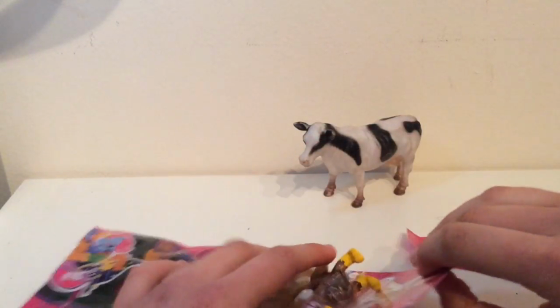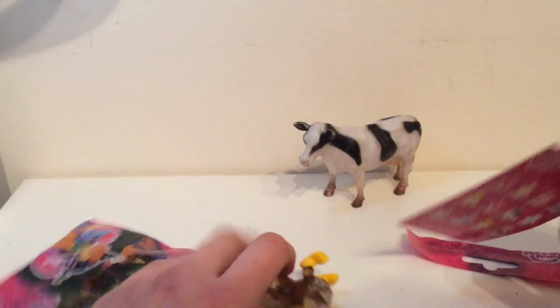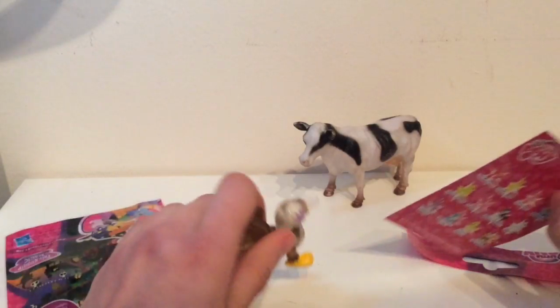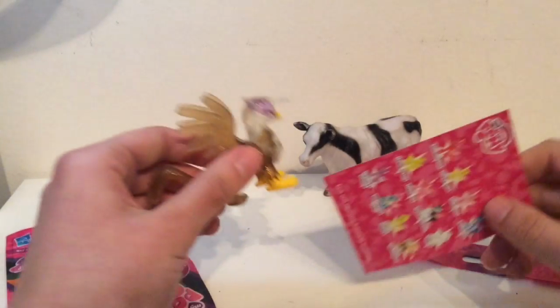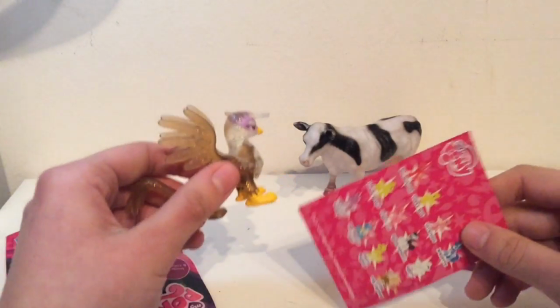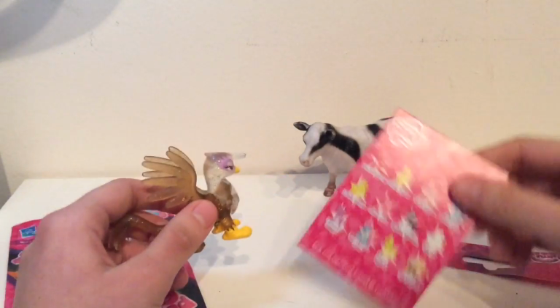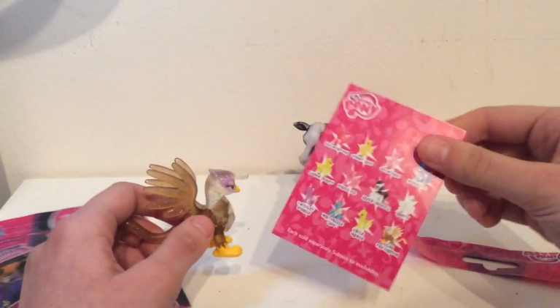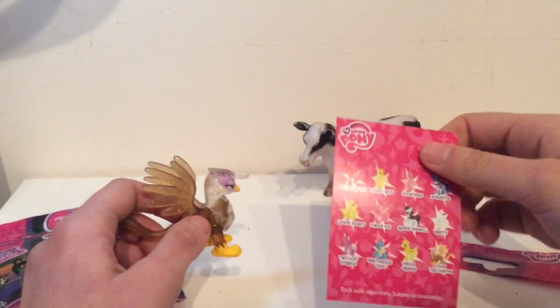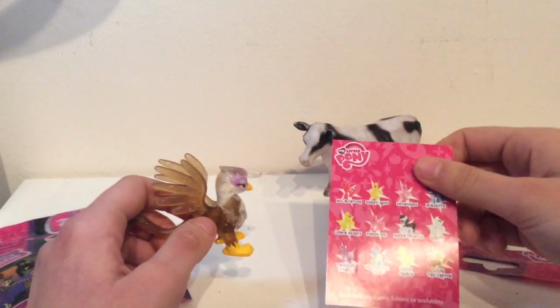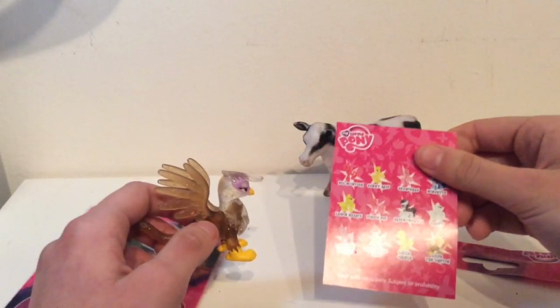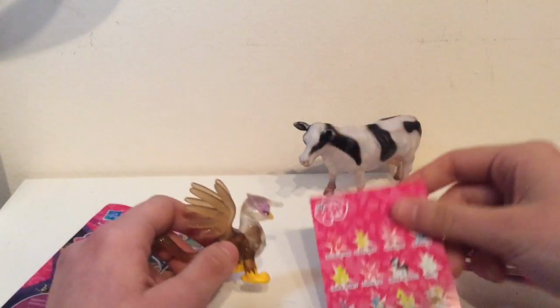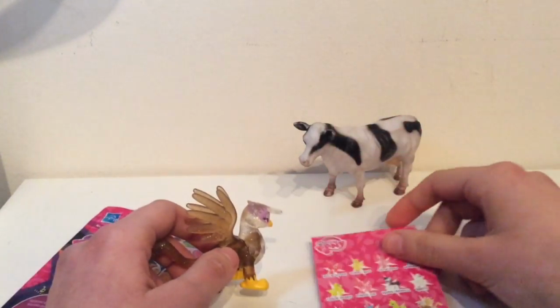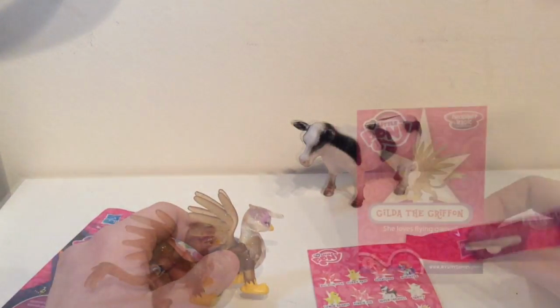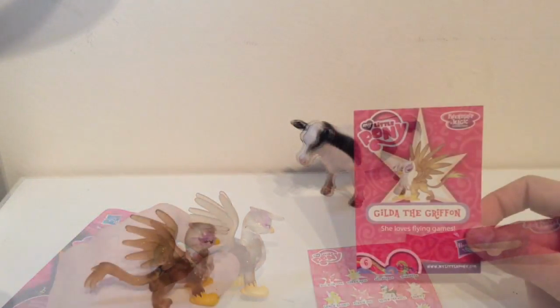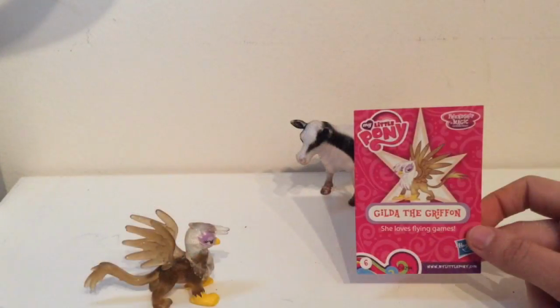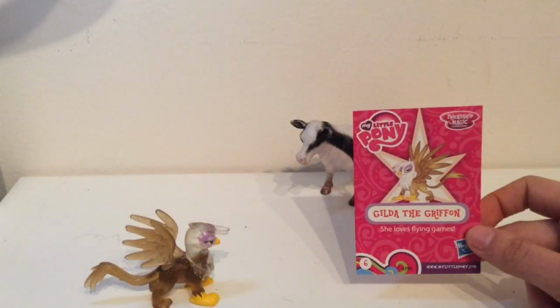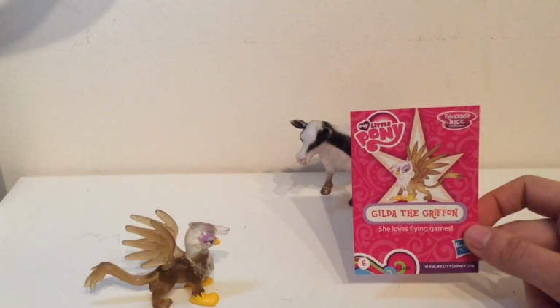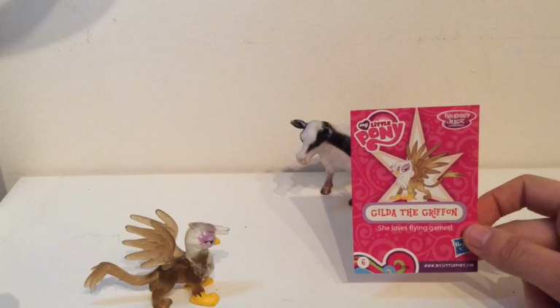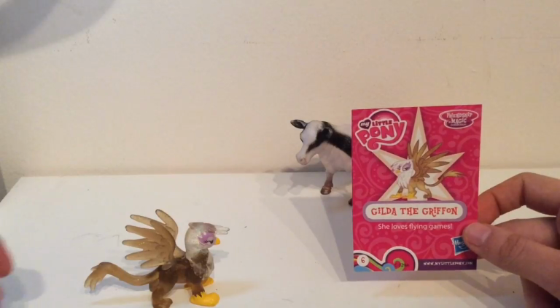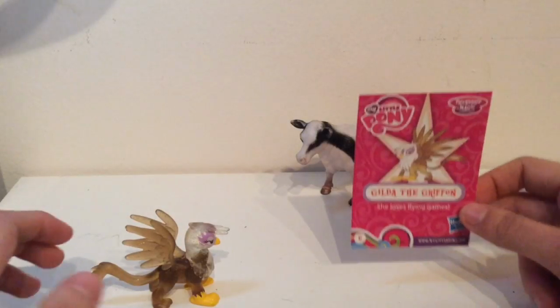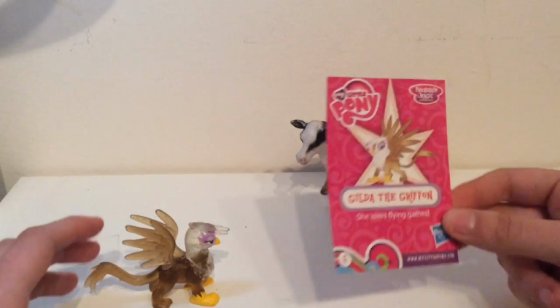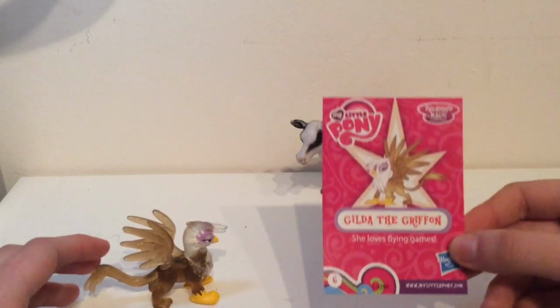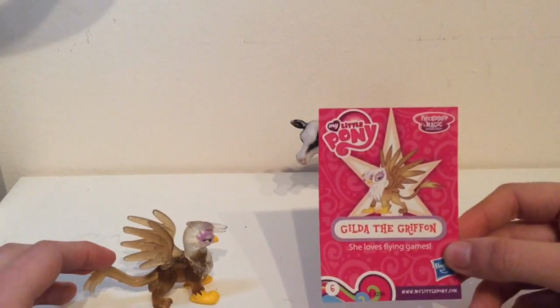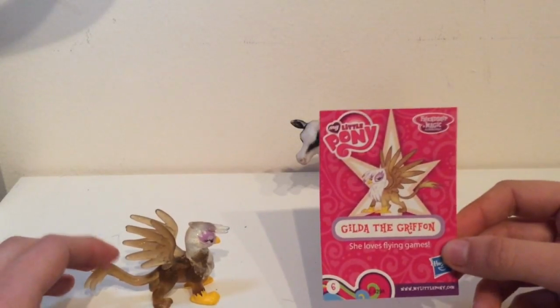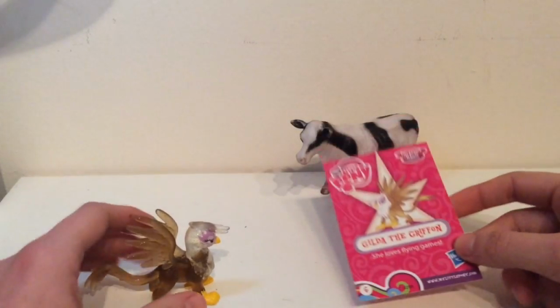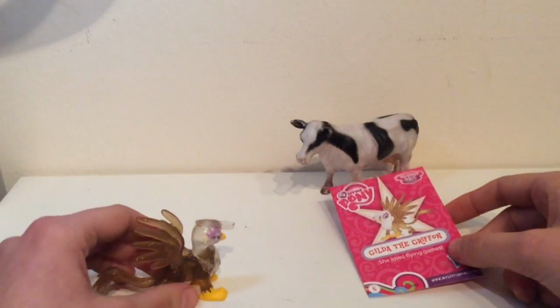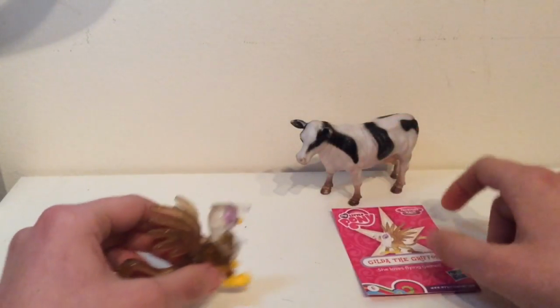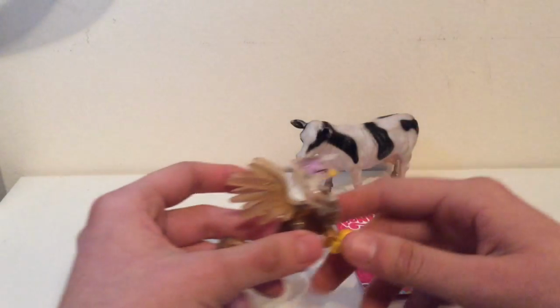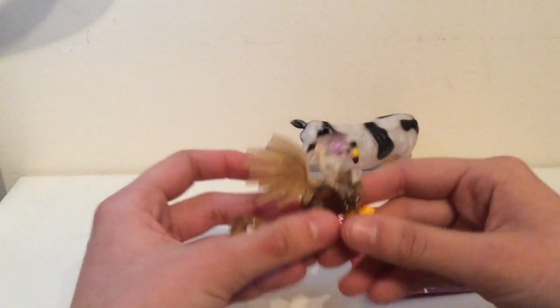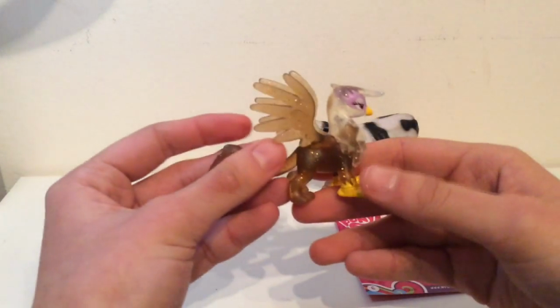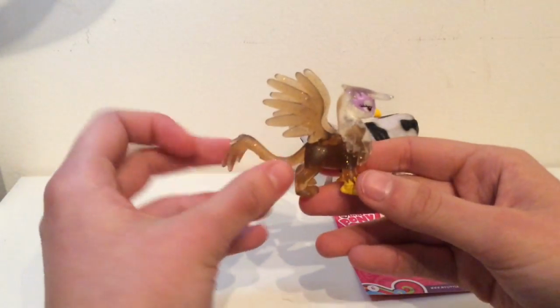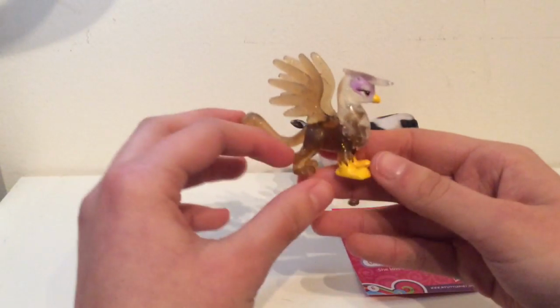Here is our pony and our collector's card. Our pony is called Gilda the Griffon. Here's the card and this is what she looks like.